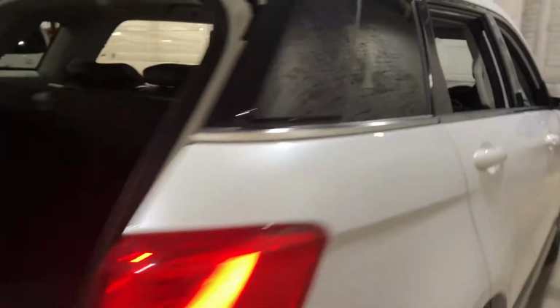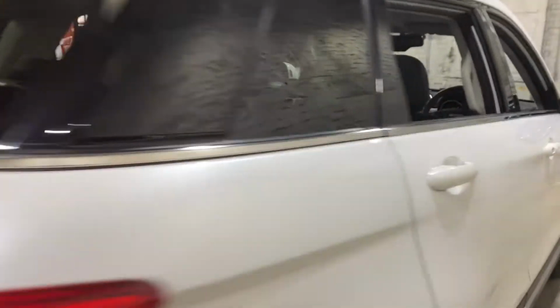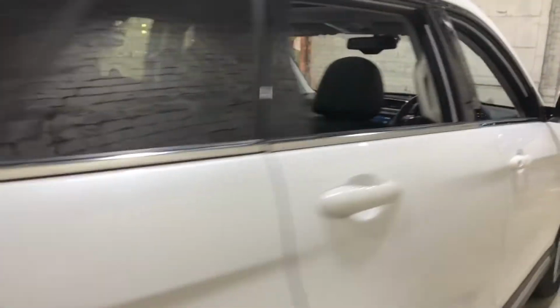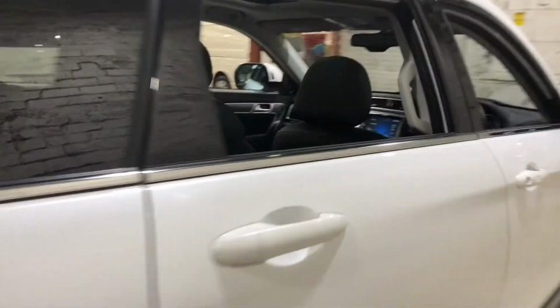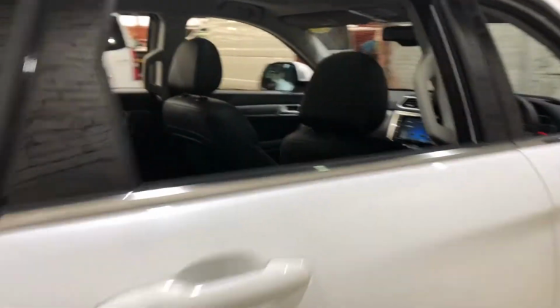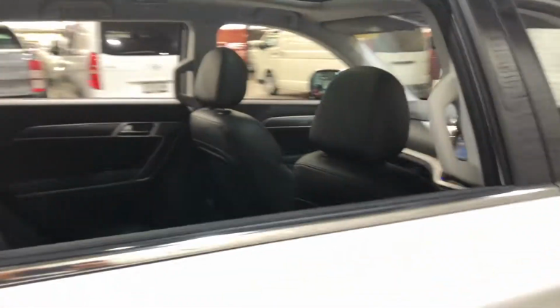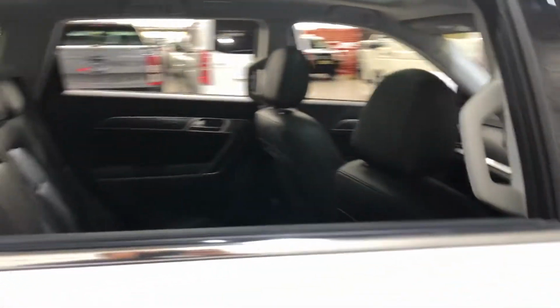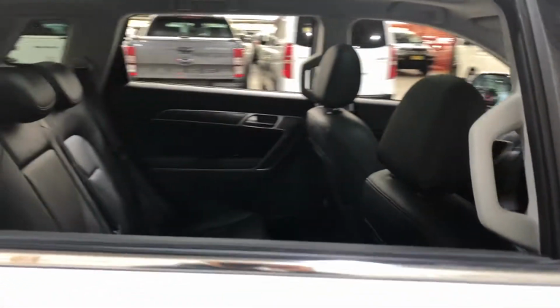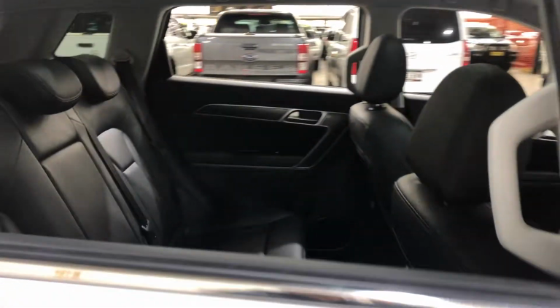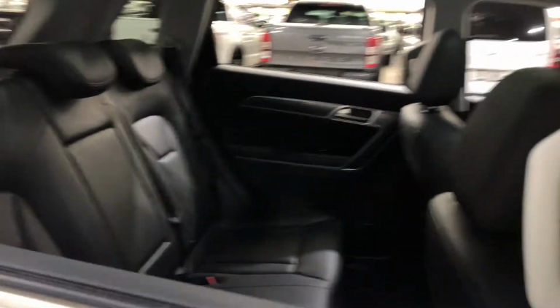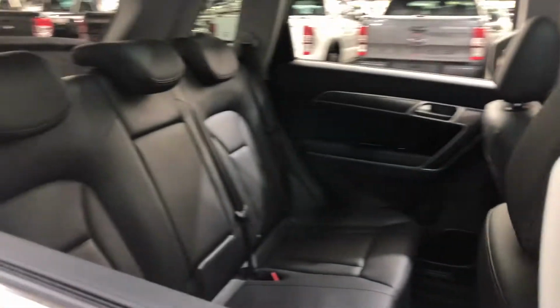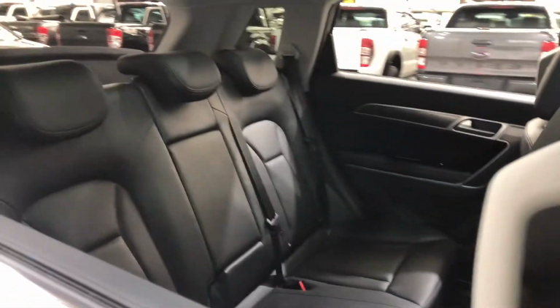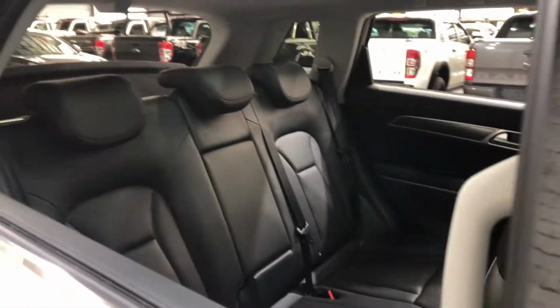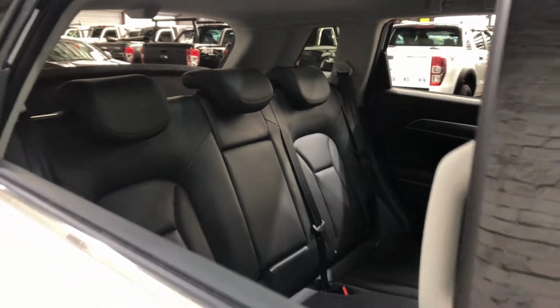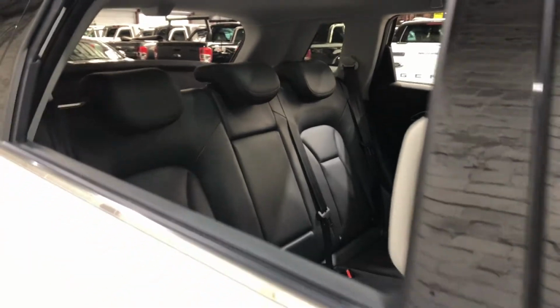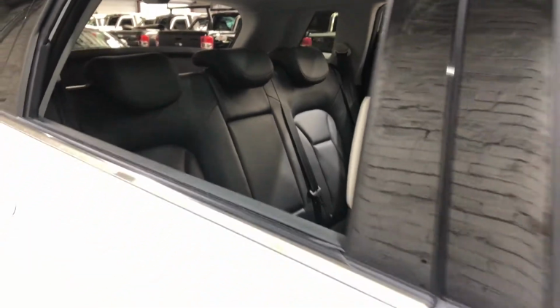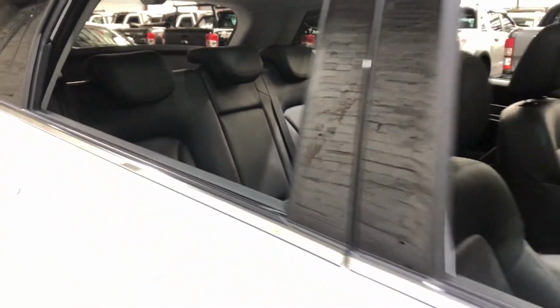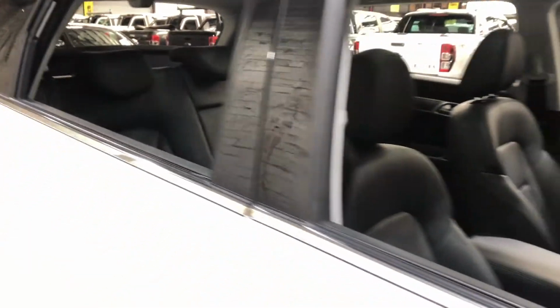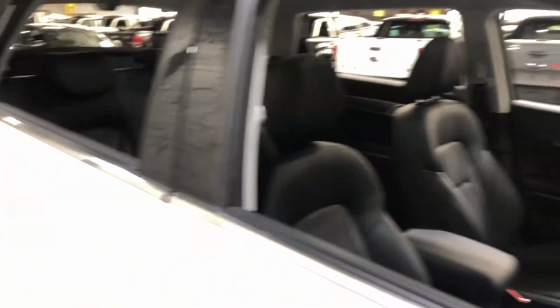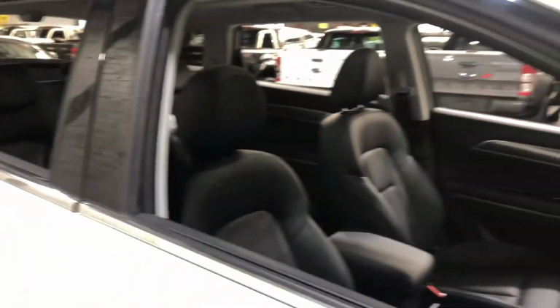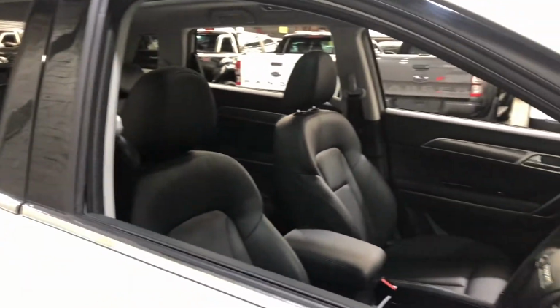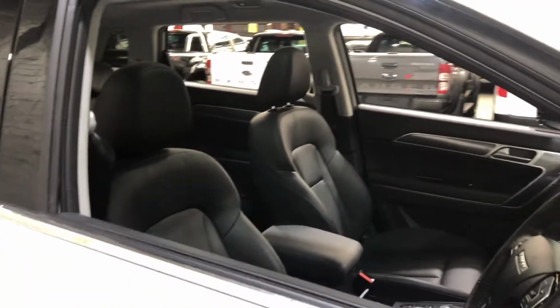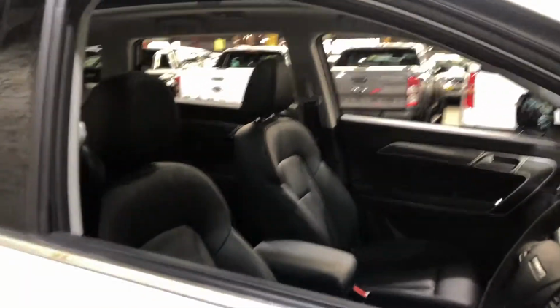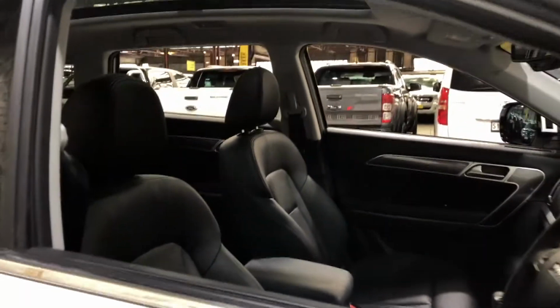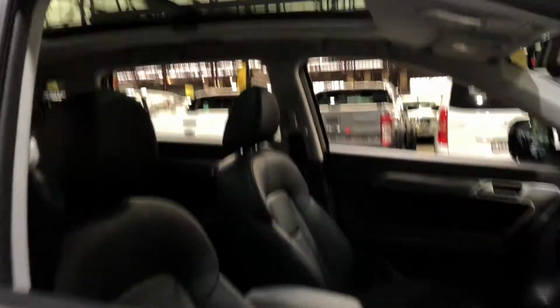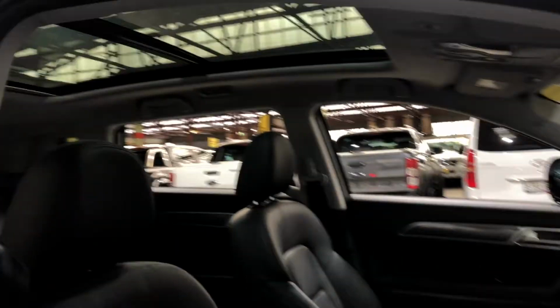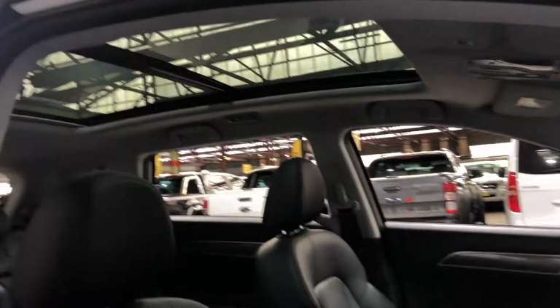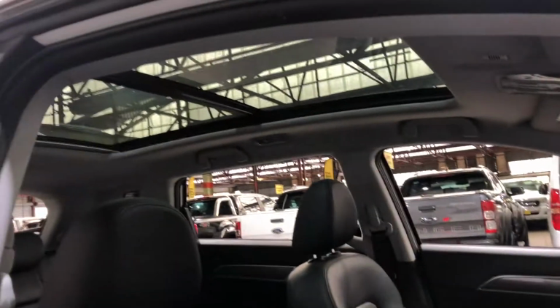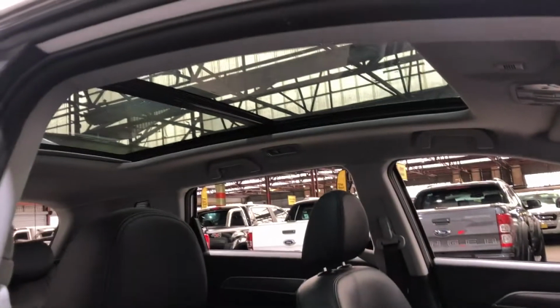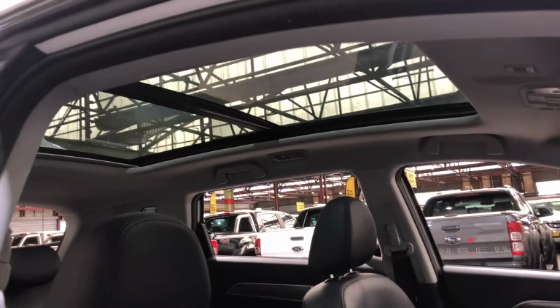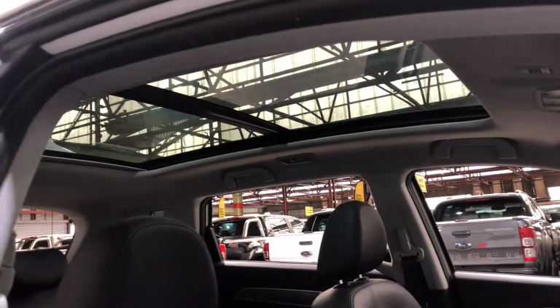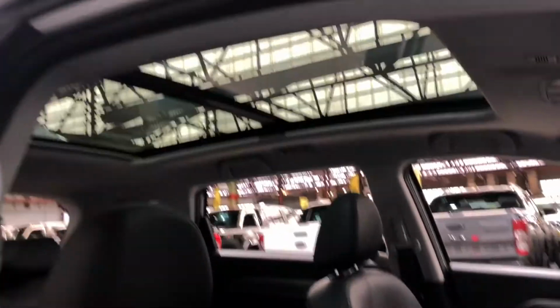Inside the car, it comes with a full leather interior and plenty of back seat space for your passengers. Moving to the front, it comes with a massive panoramic sunroof, perfect for those summer nights.